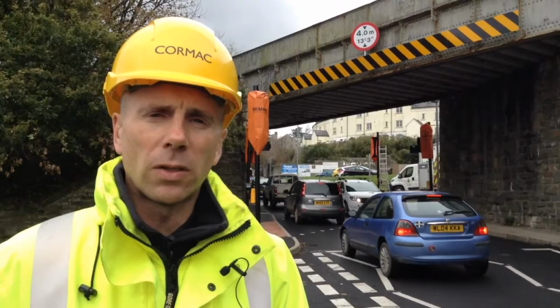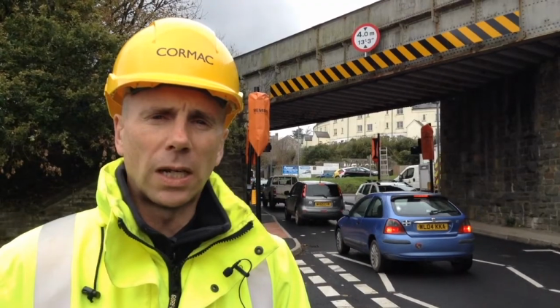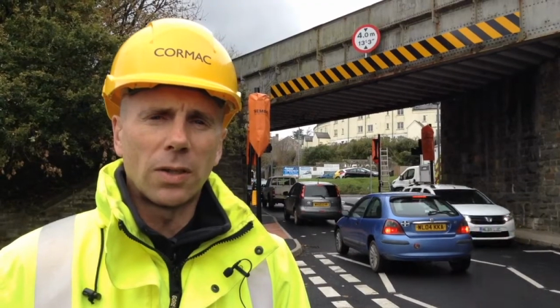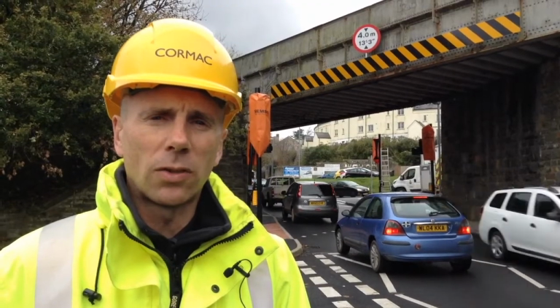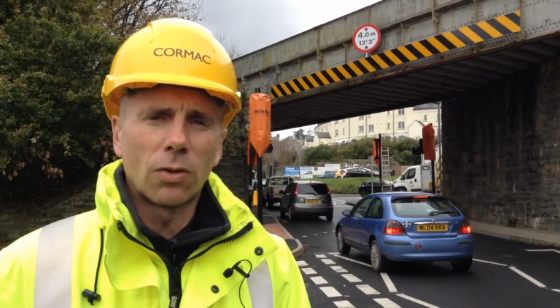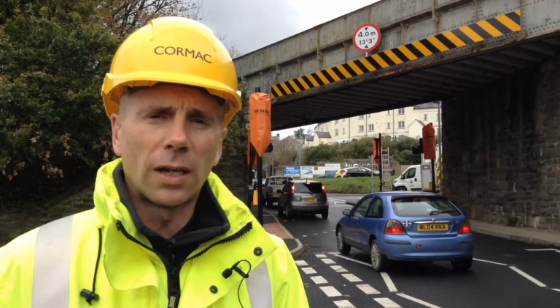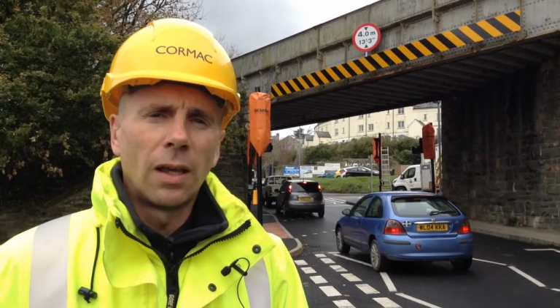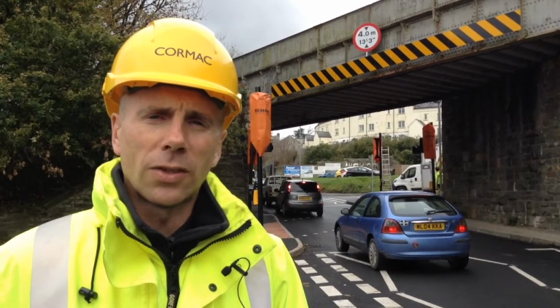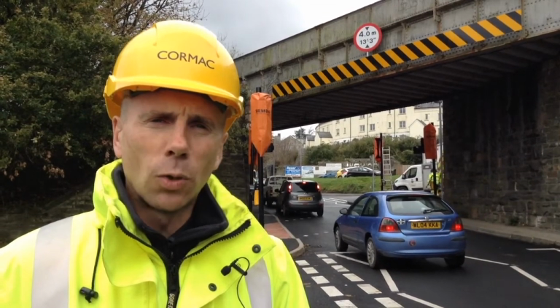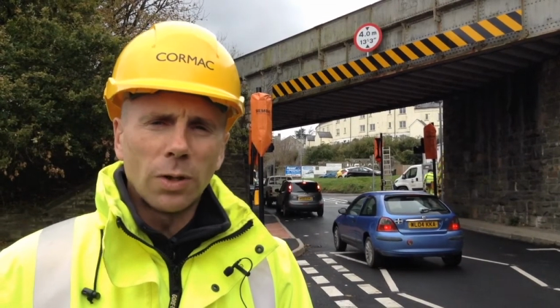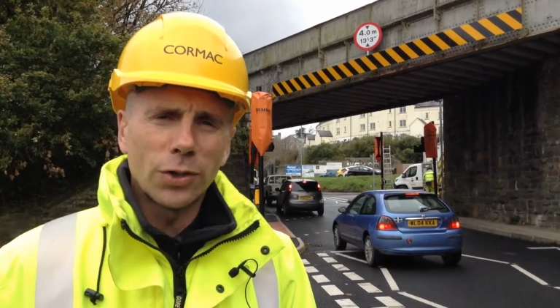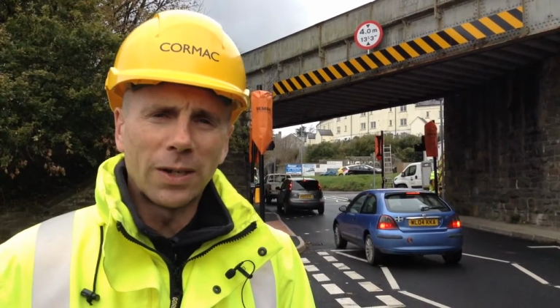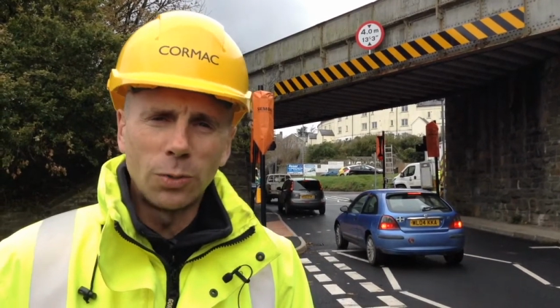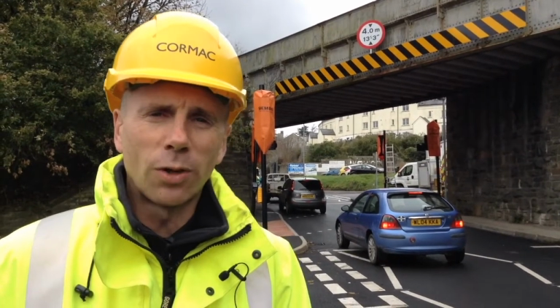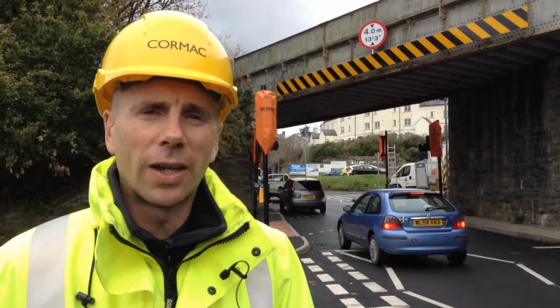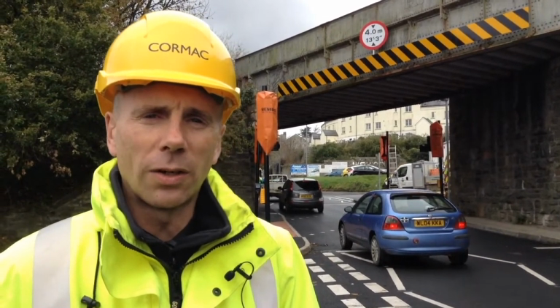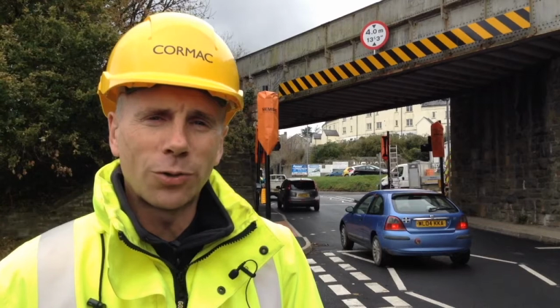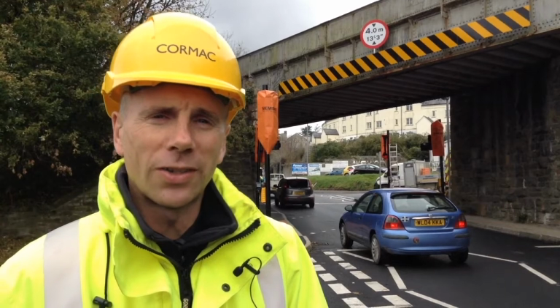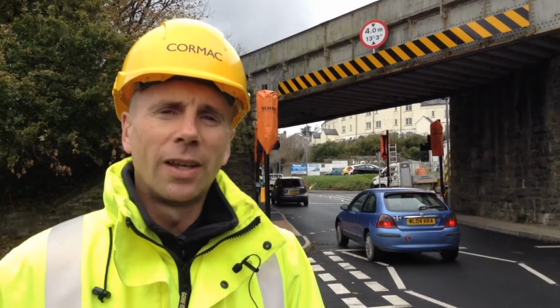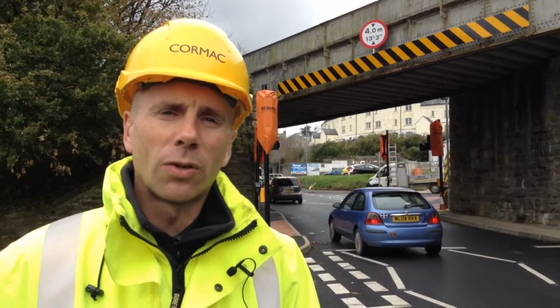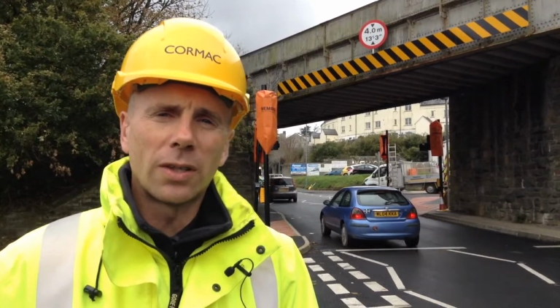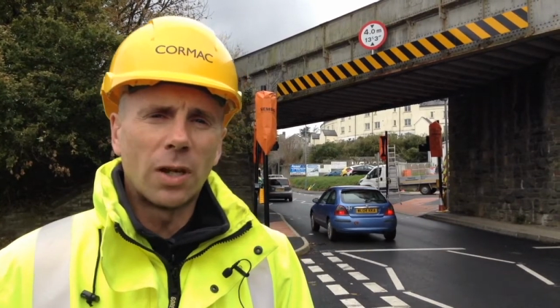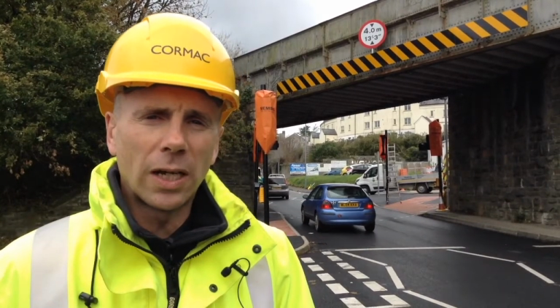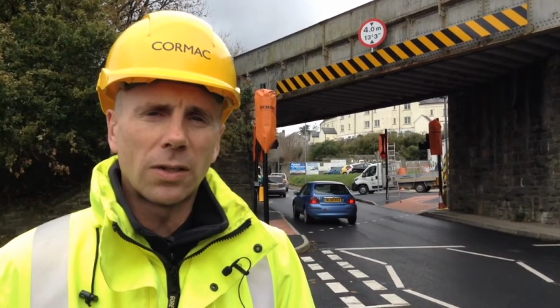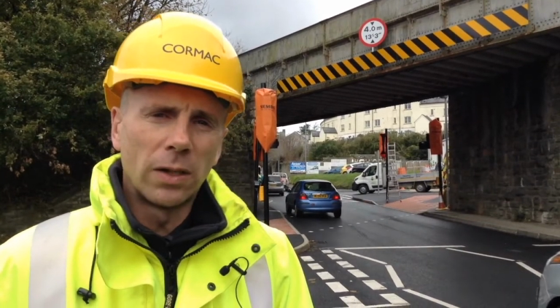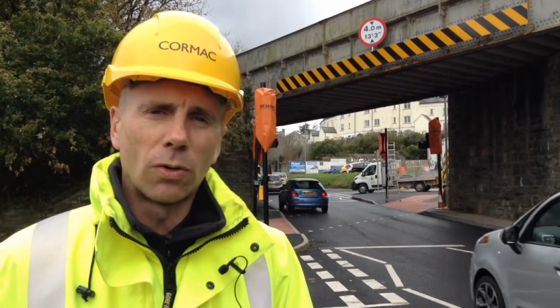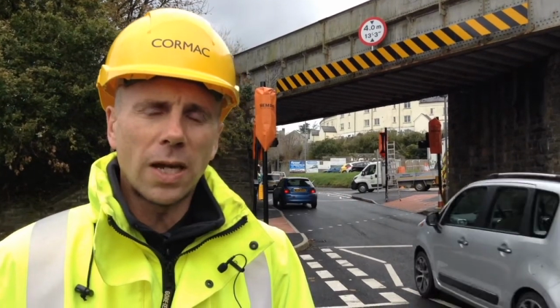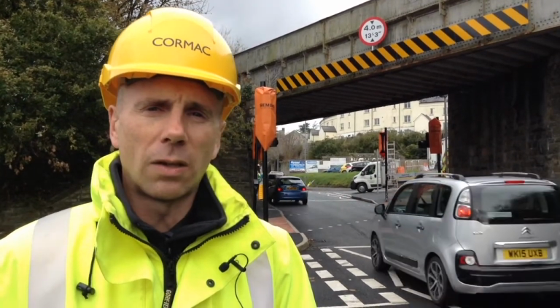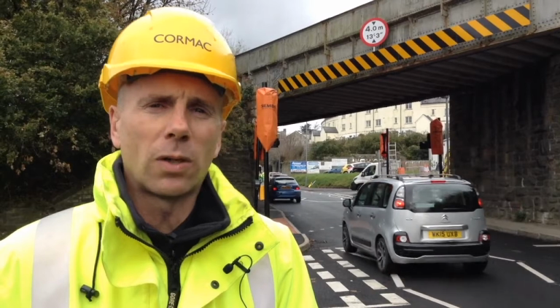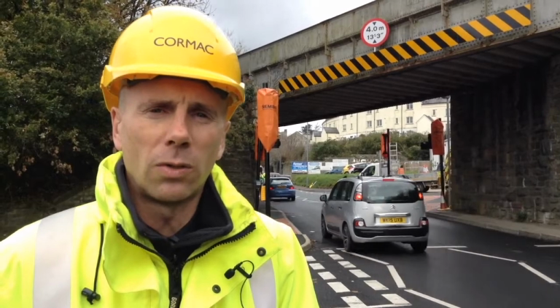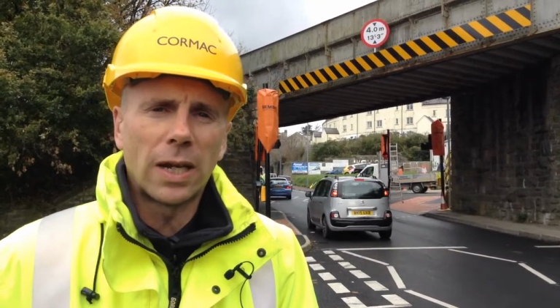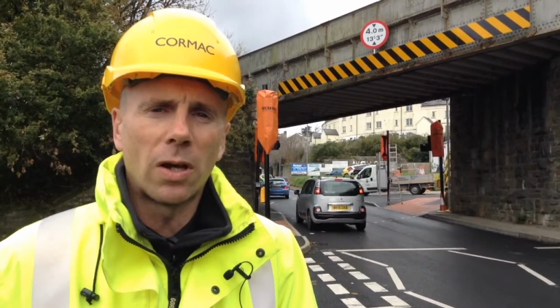Part of the scheme is the Toucan Crossing, and it's called a Toucan Crossing because two can cross — so you've got pedestrians who can cross at the same time as cyclists. The buttons are orientated so that both can use it at the same time.